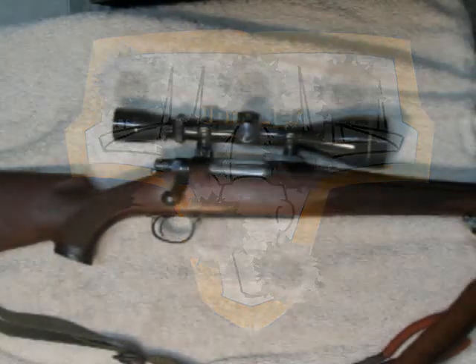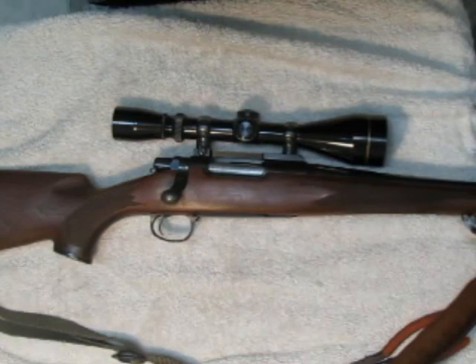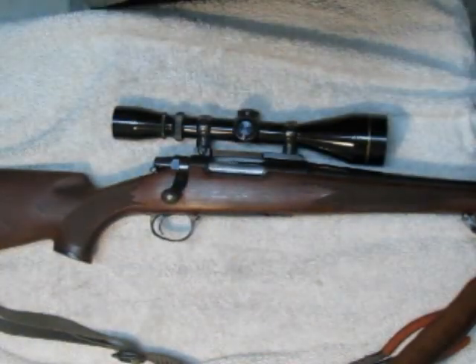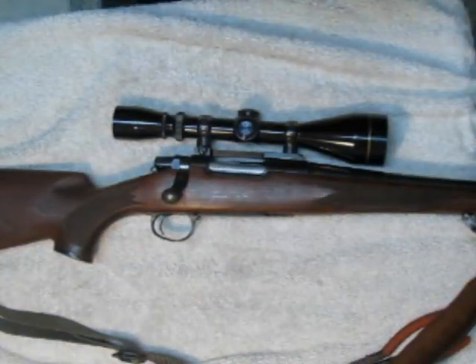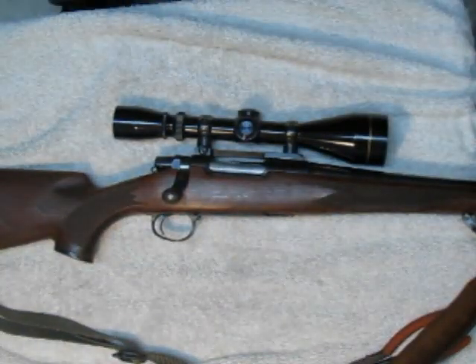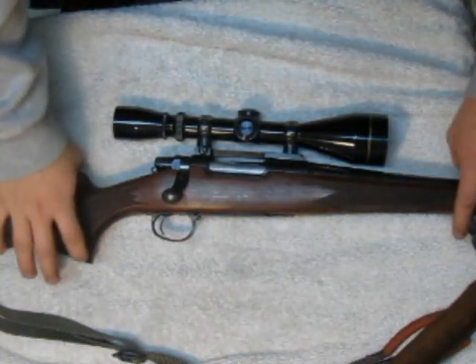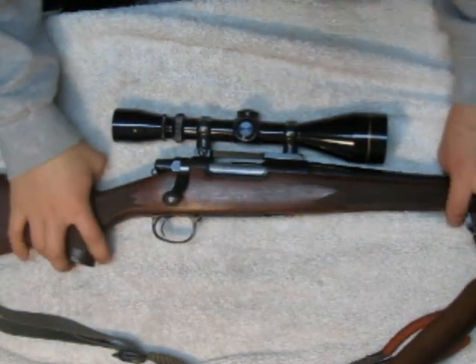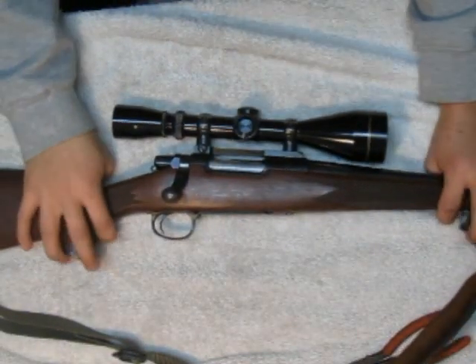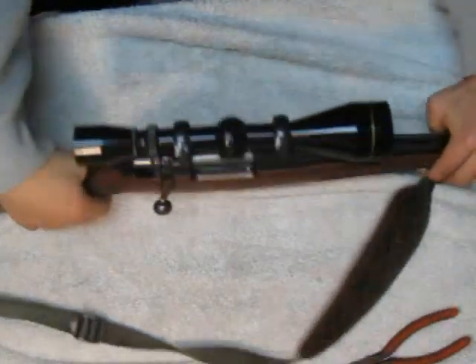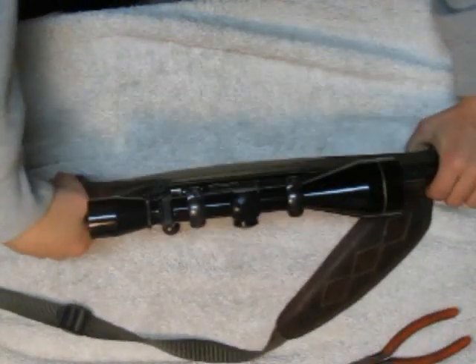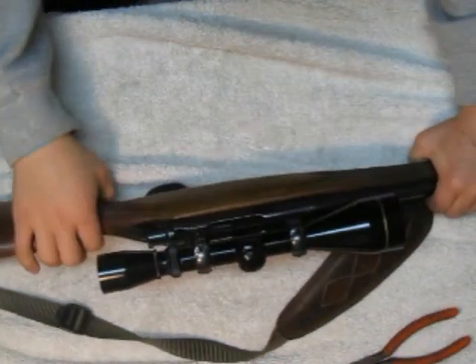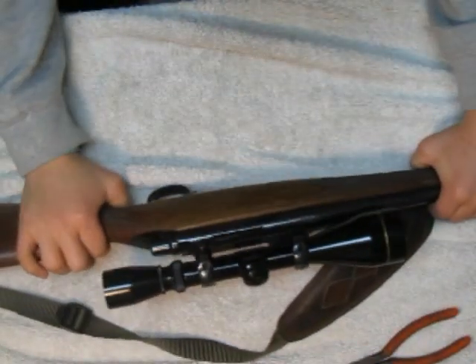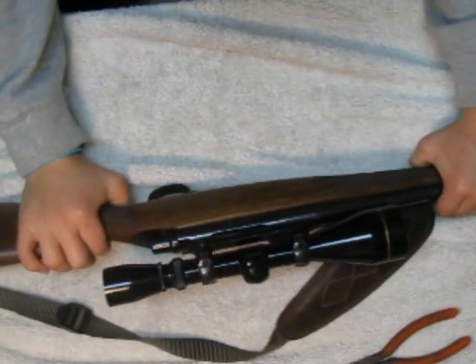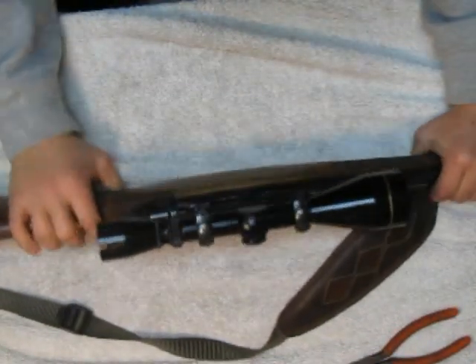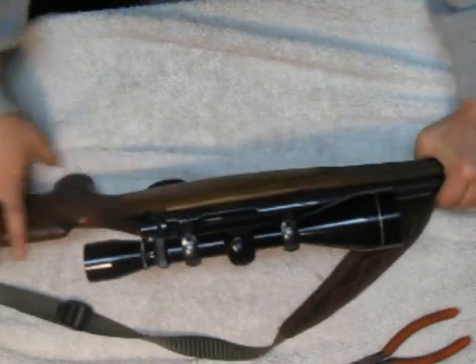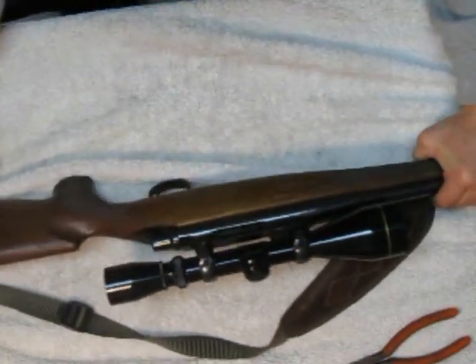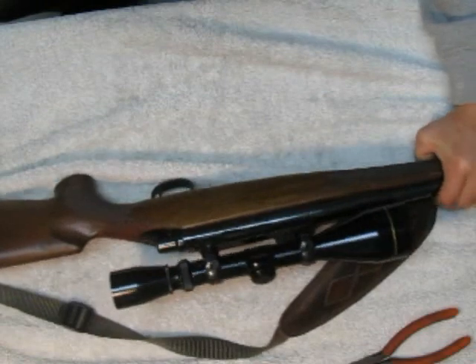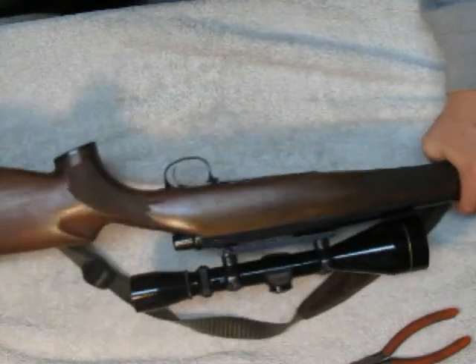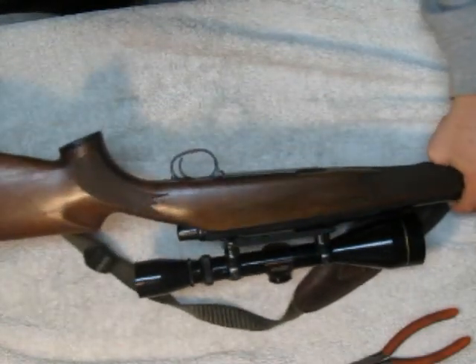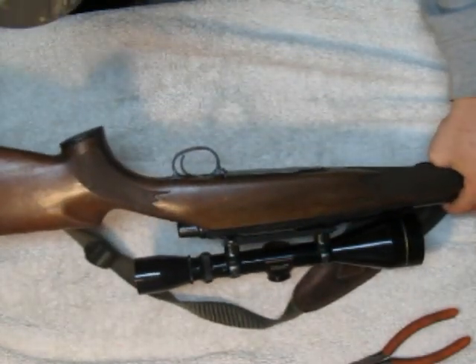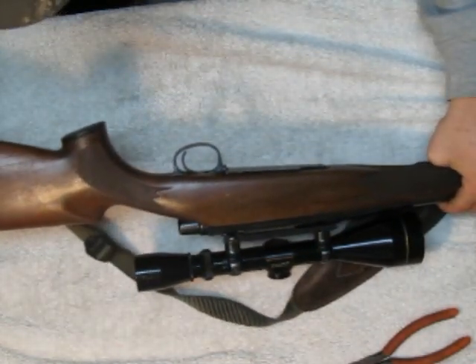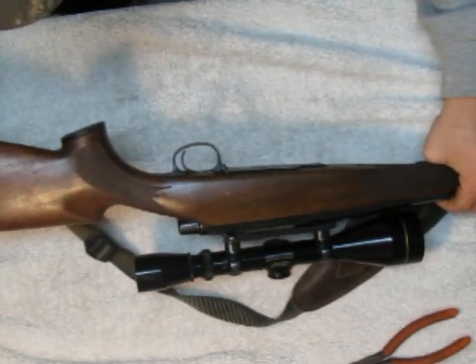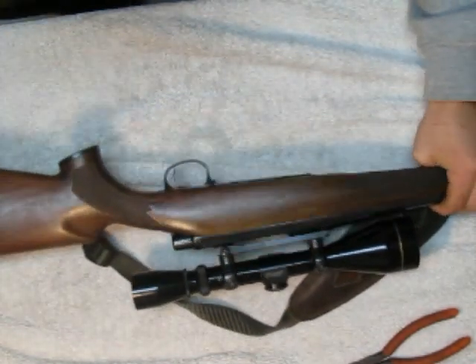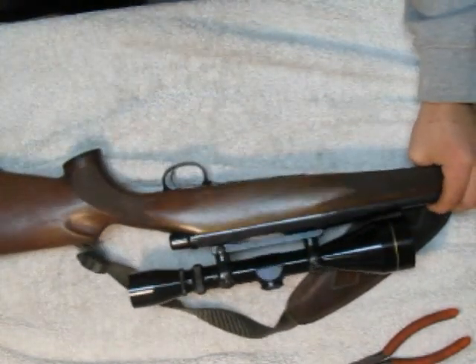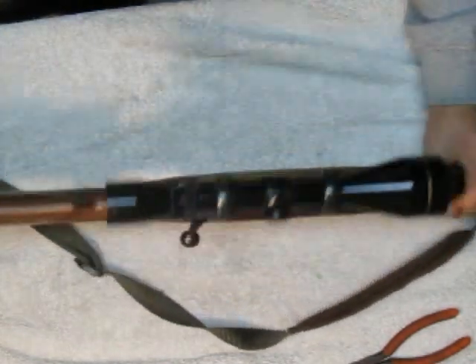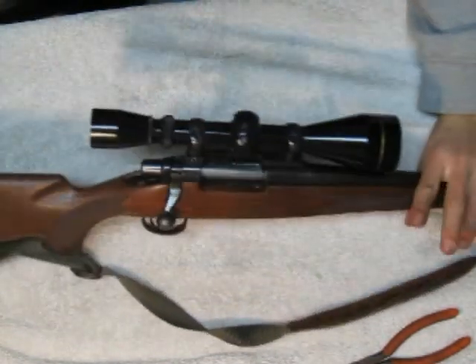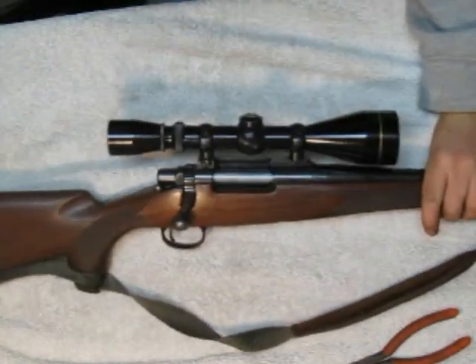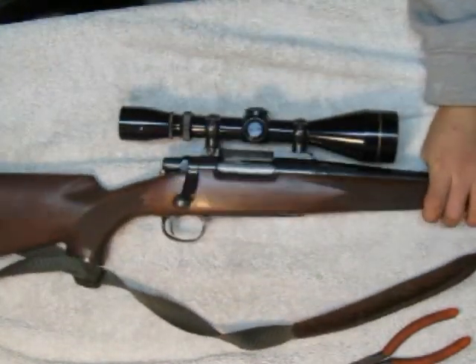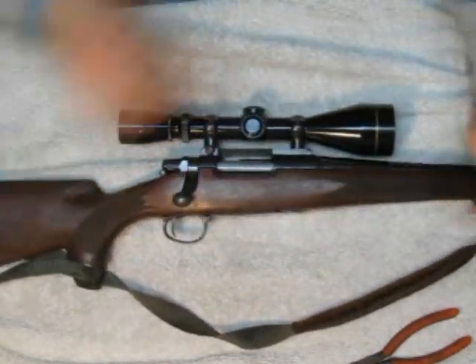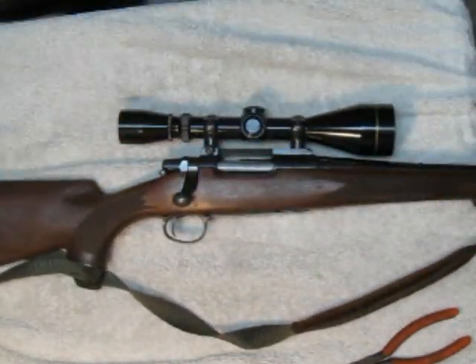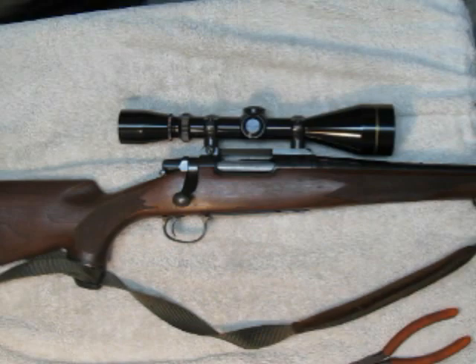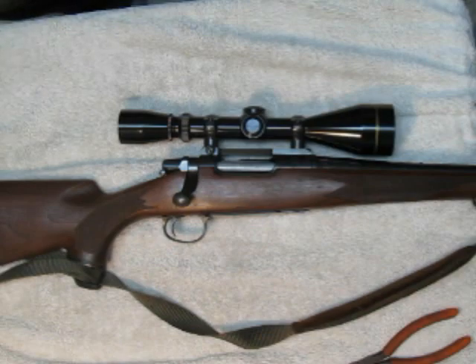Today I'm going to show you how to disassemble the Remington Model 7 — or really, just pretty much take the bolt out.